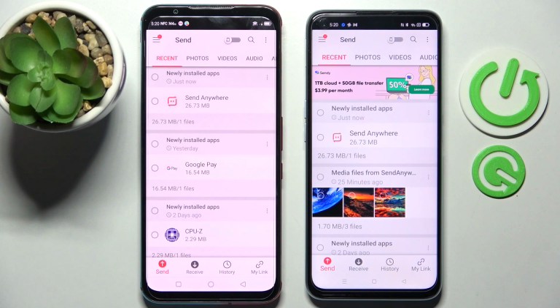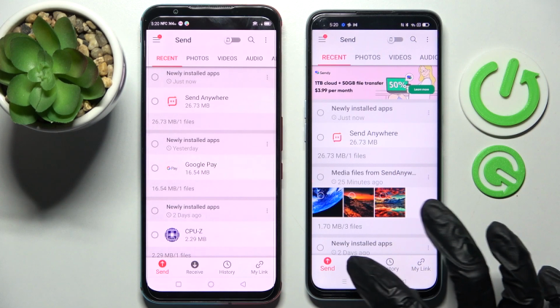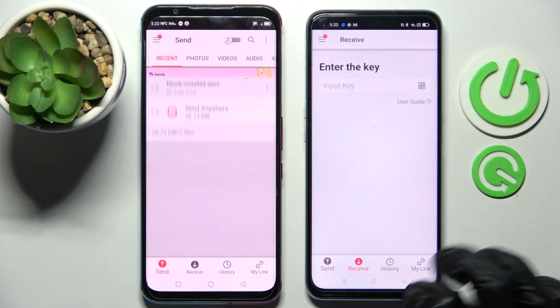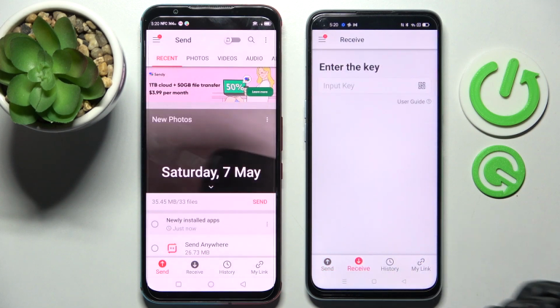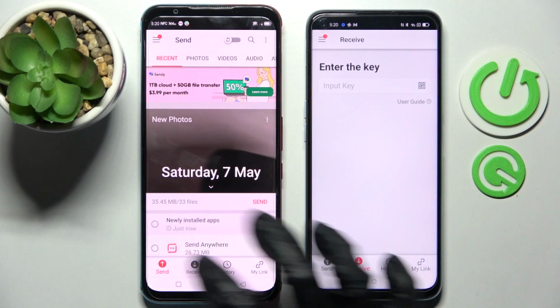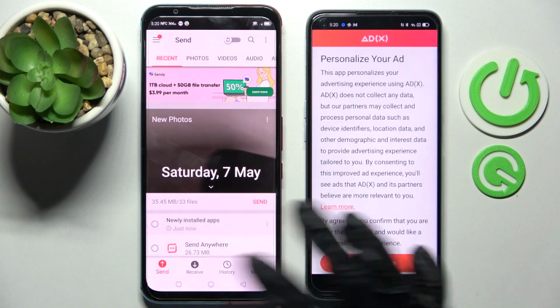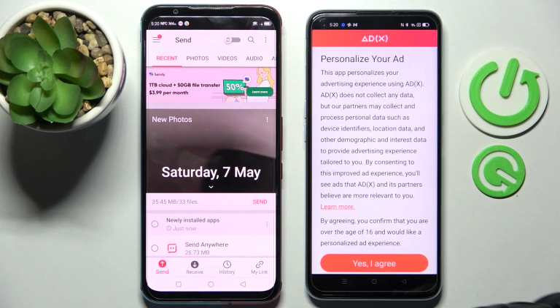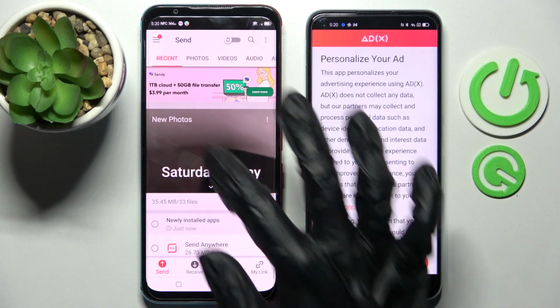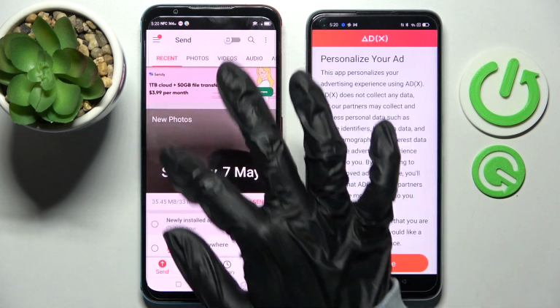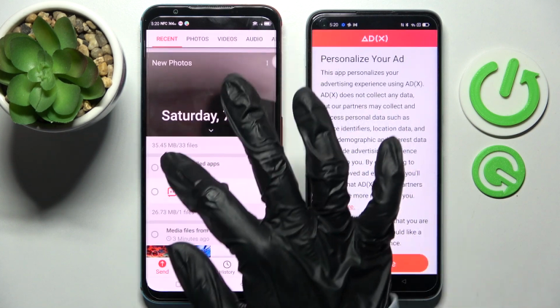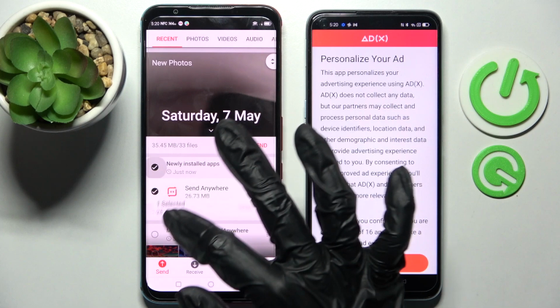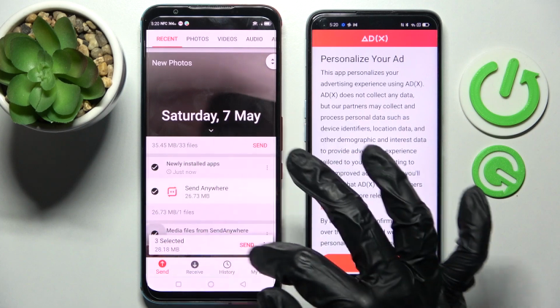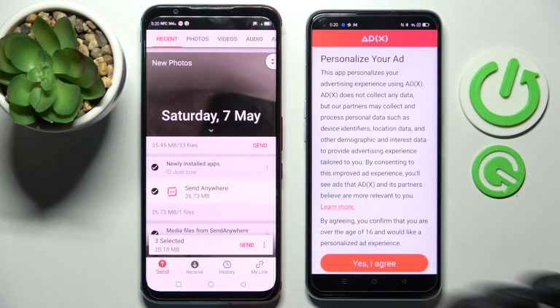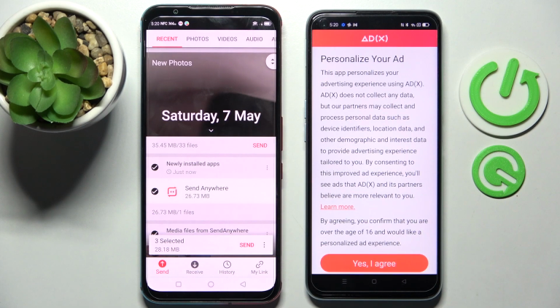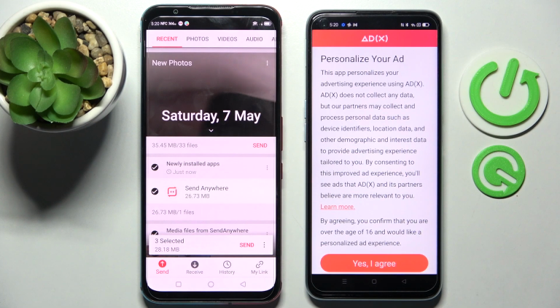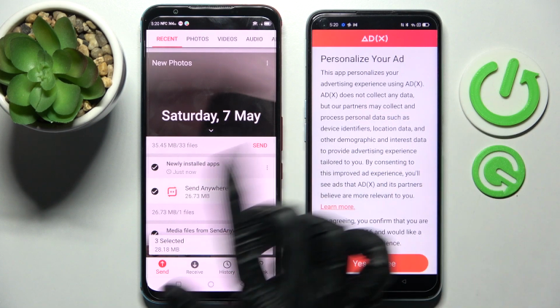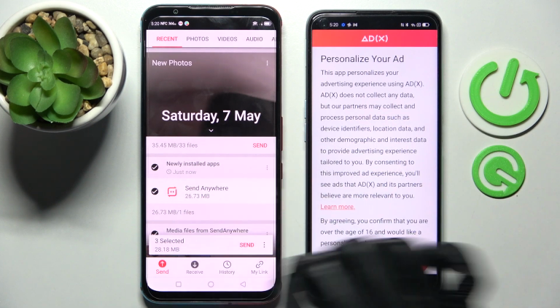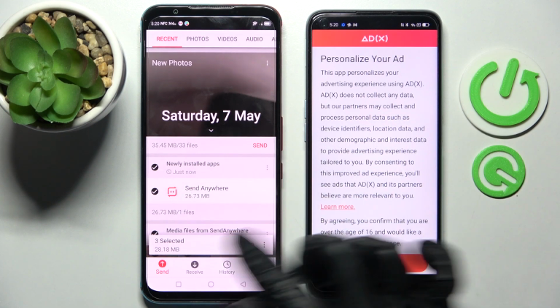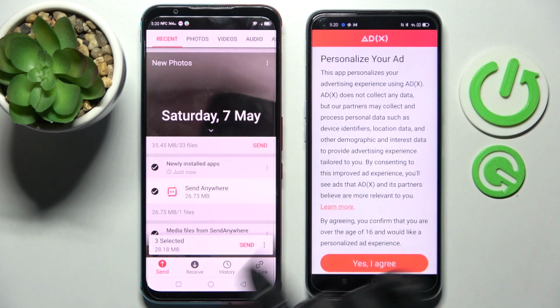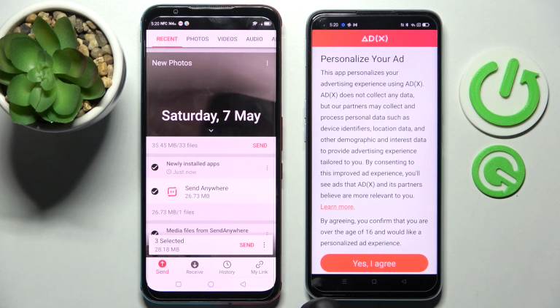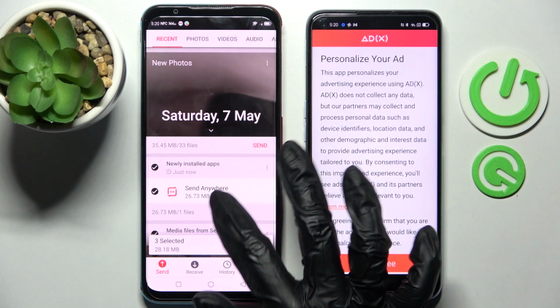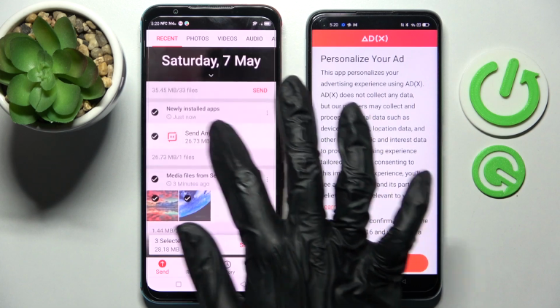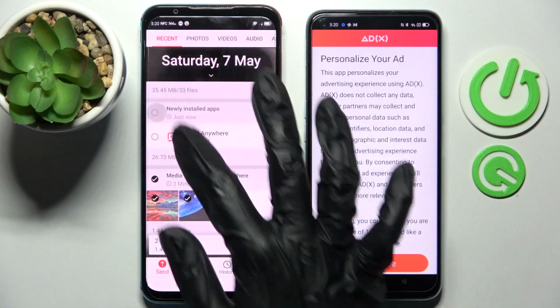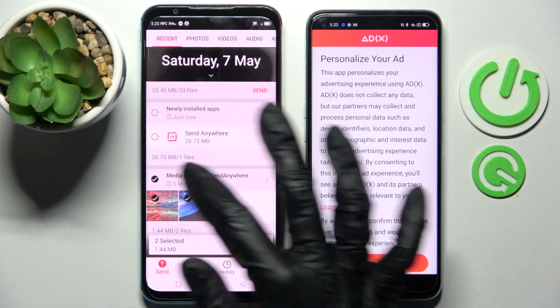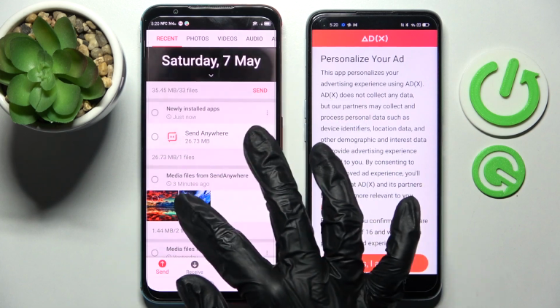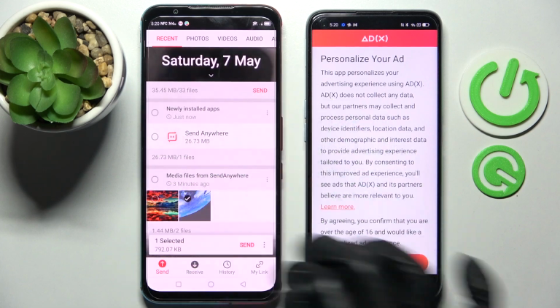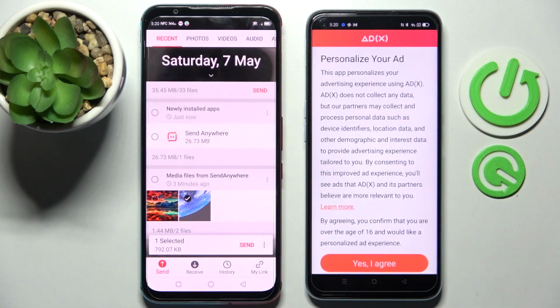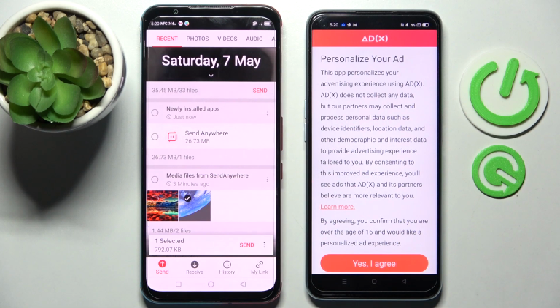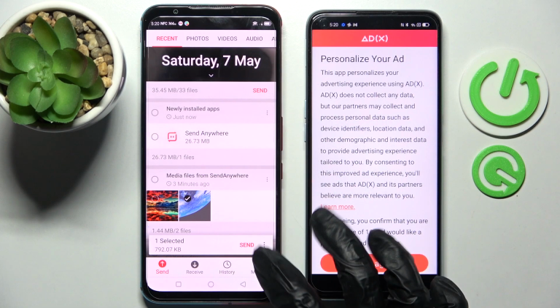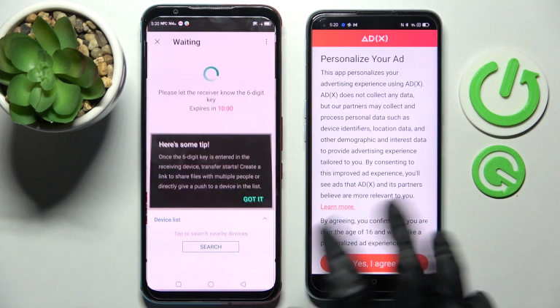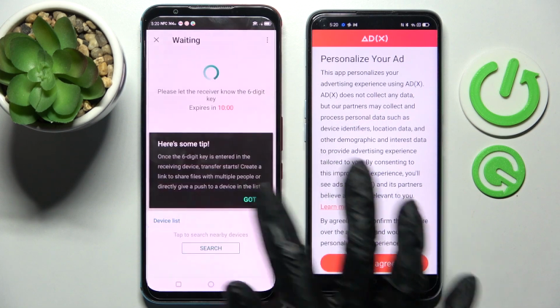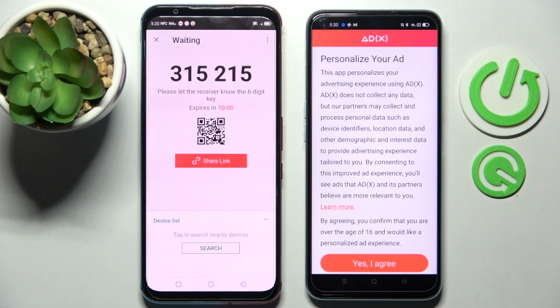Select Receive on the Android and Send on the Nubia. Then tap on all of those dots and choose Send. This way you can select all of your files and transfer them. It will take a while so I will go with only one photo for example, then choose Send and tap on Got It.